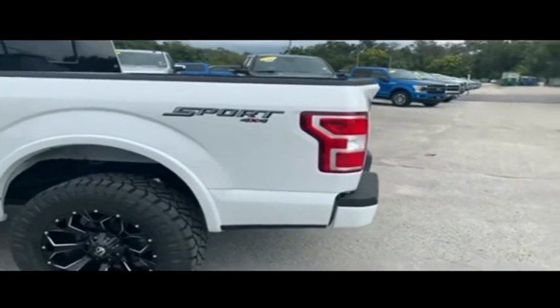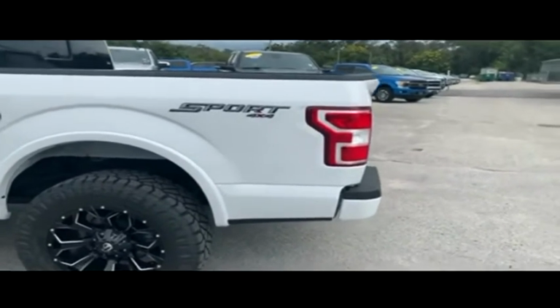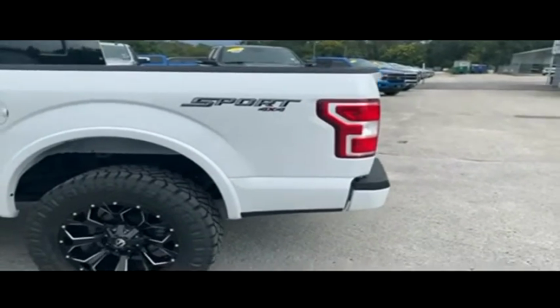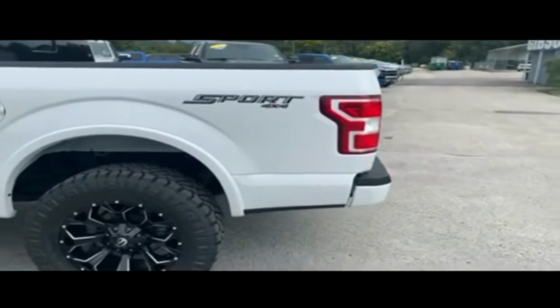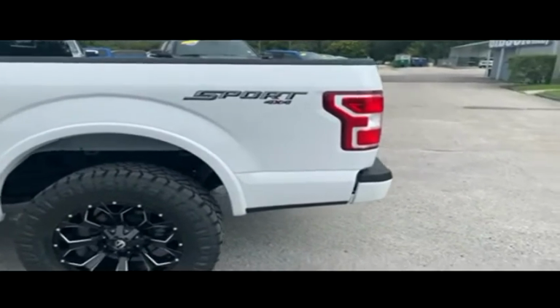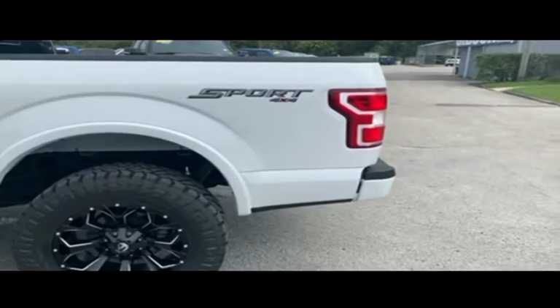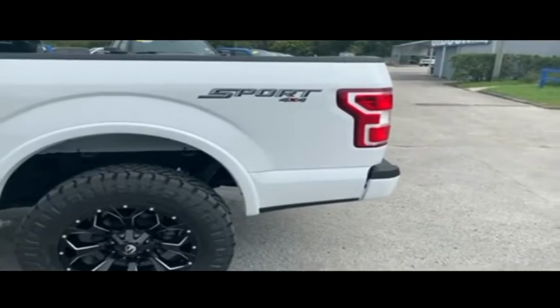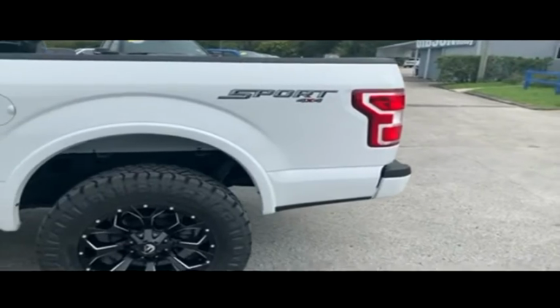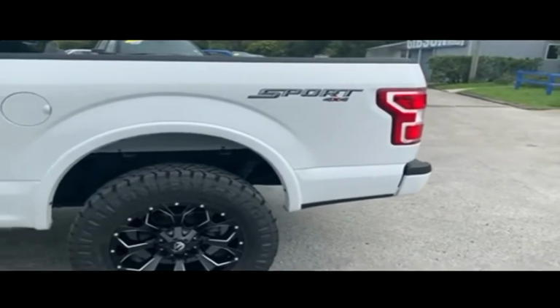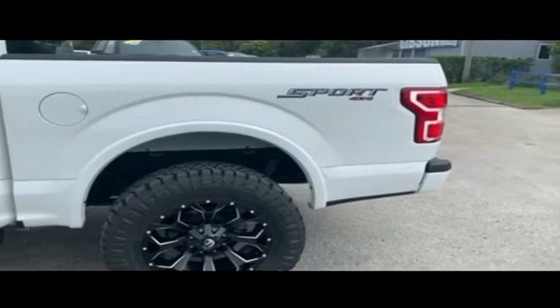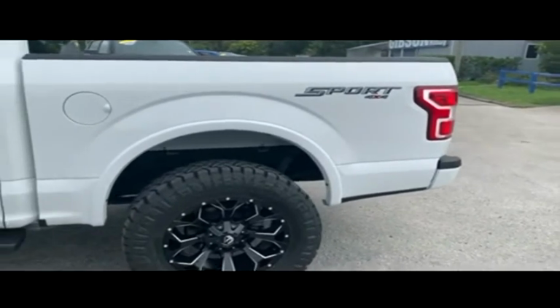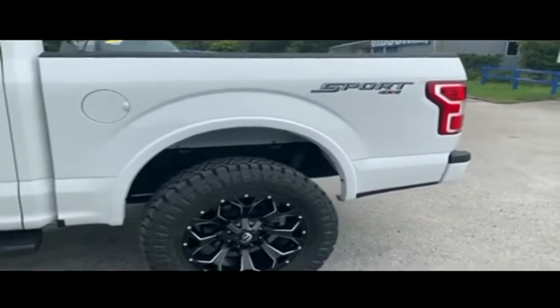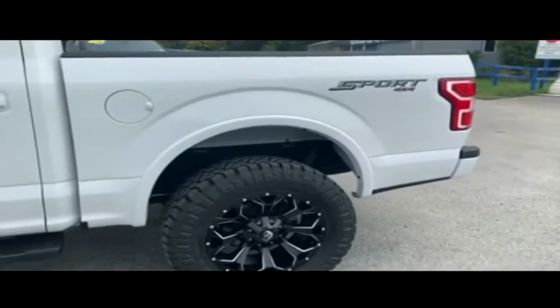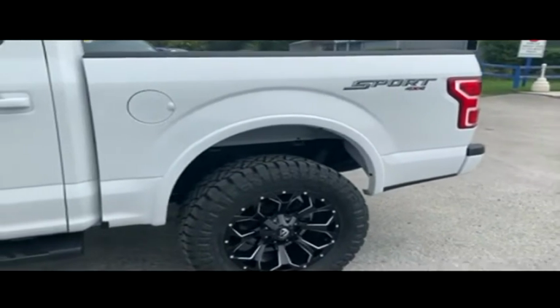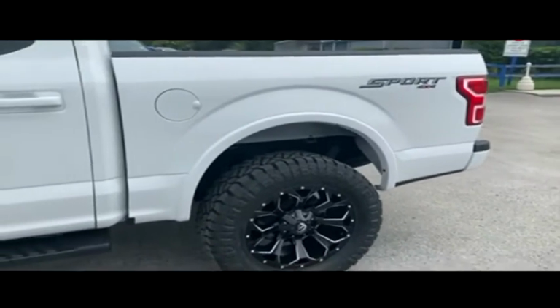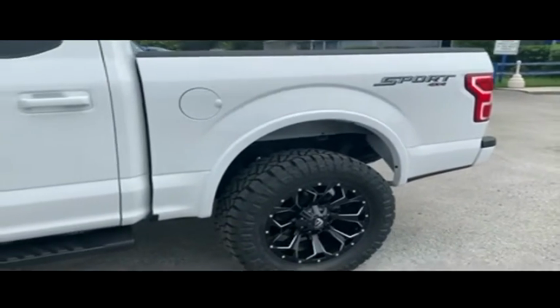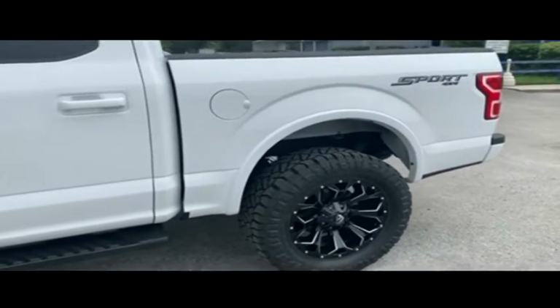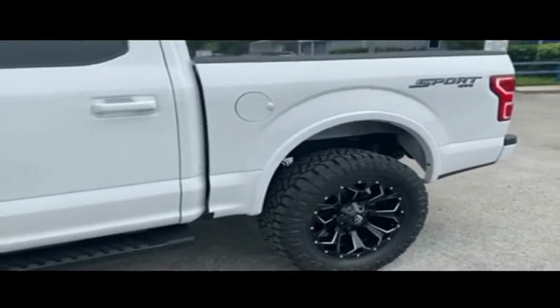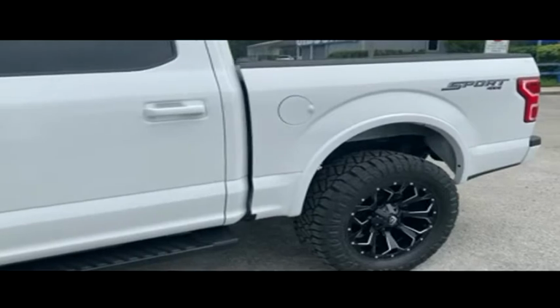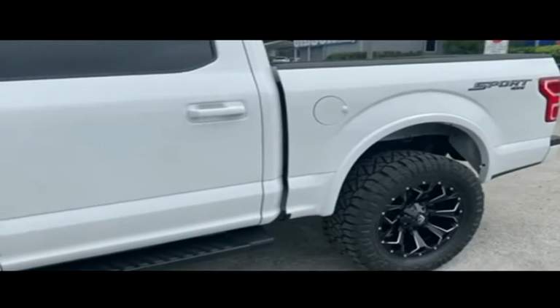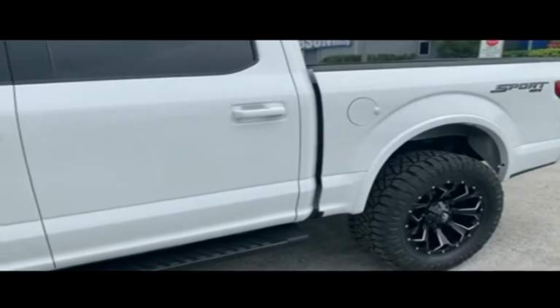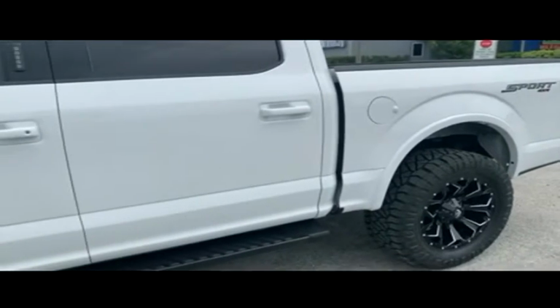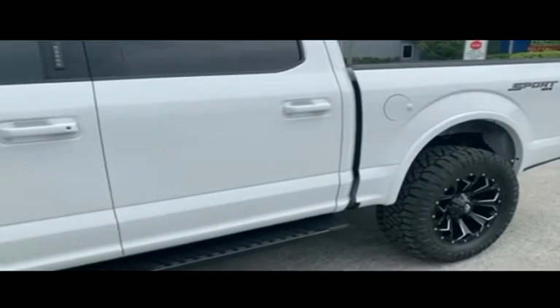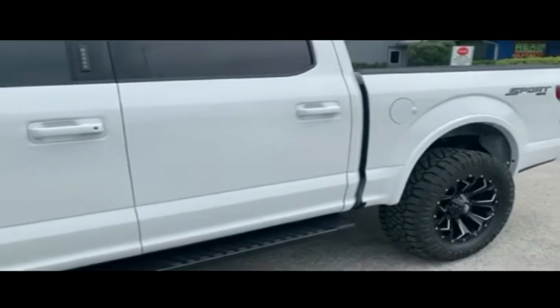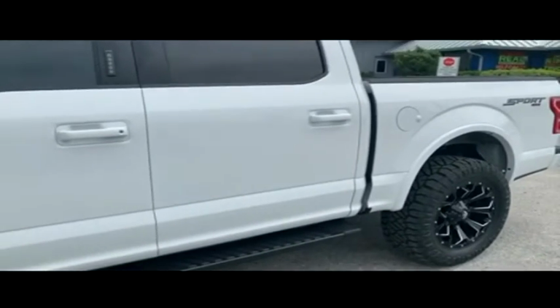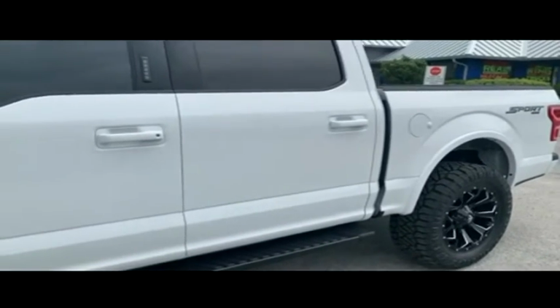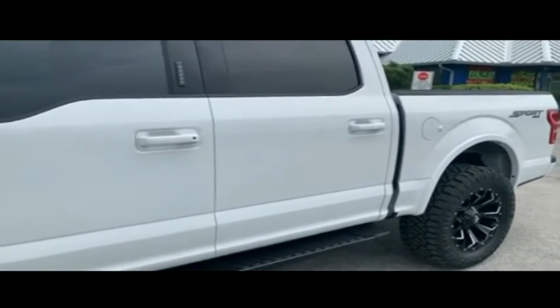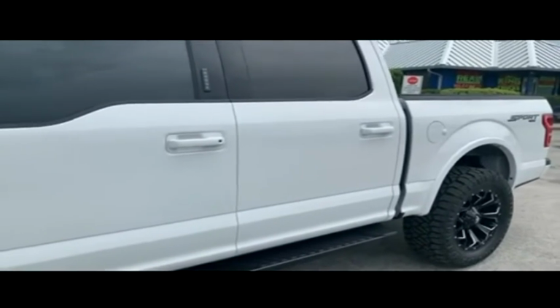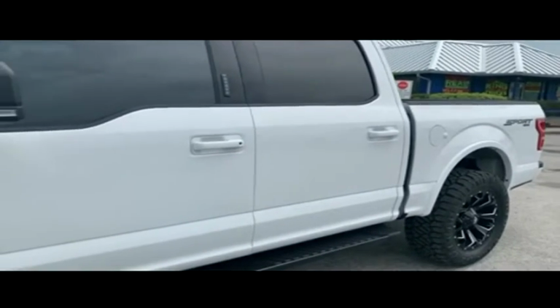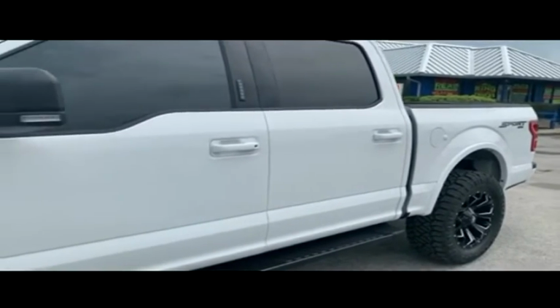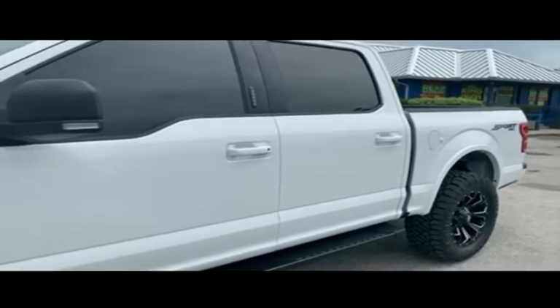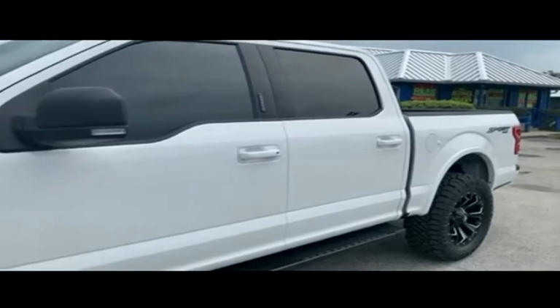Got a $620 value, backup camera, alarm, tow package, multi-functional steering wheel, adjustable foot pedals — $900 to make you holla! Upgraded leather seating, fog lamps, tow hooks.